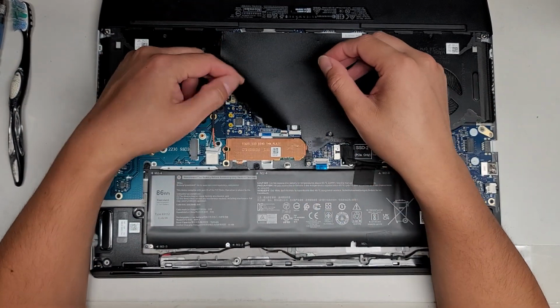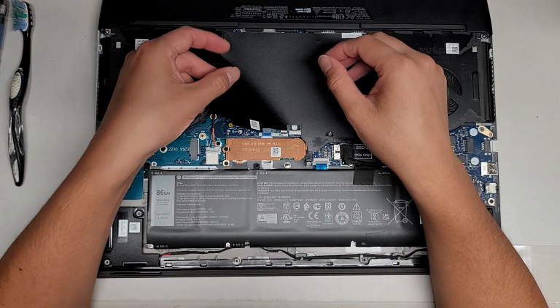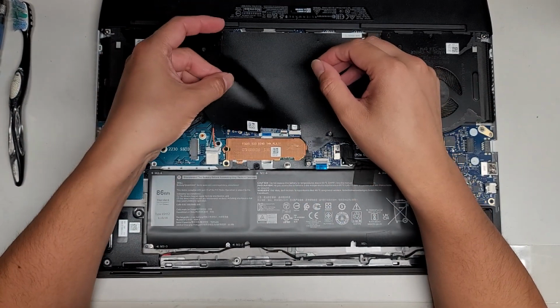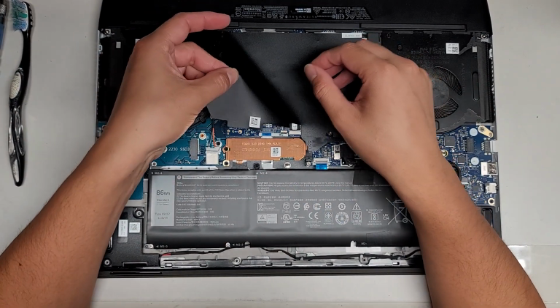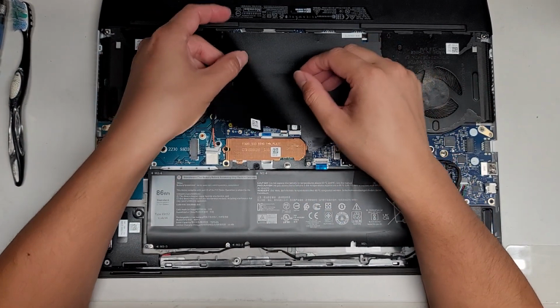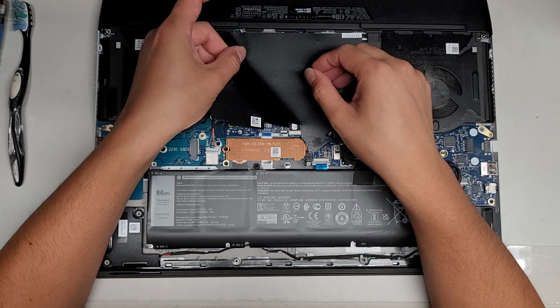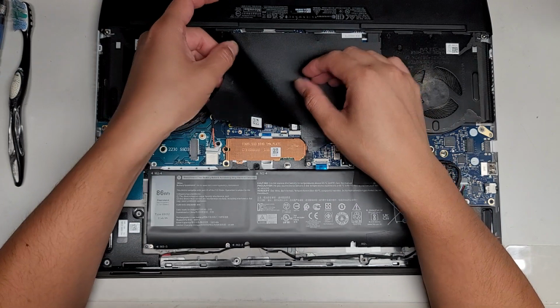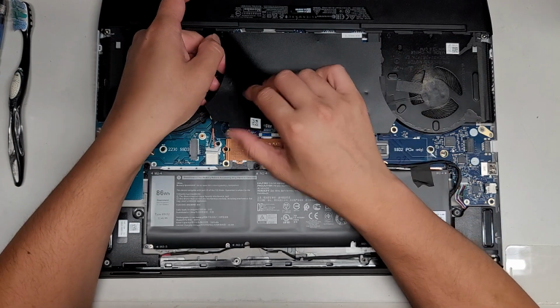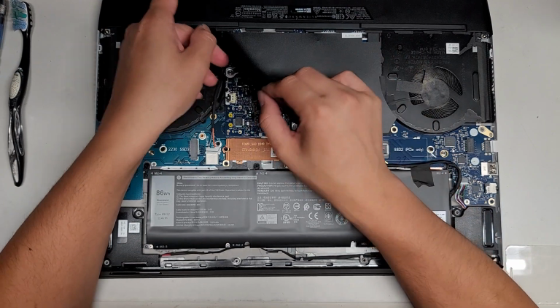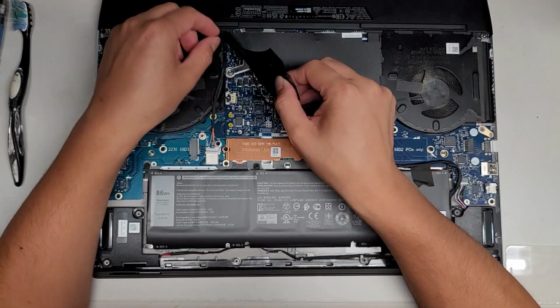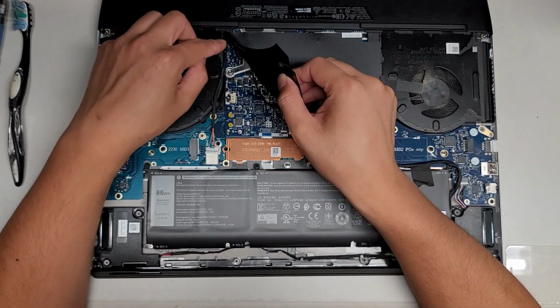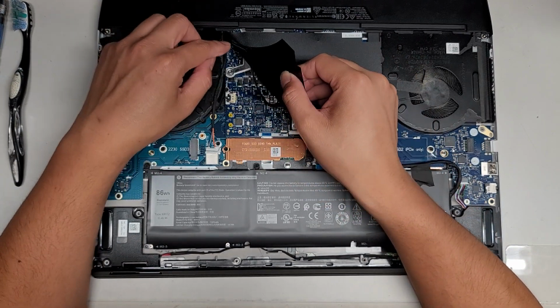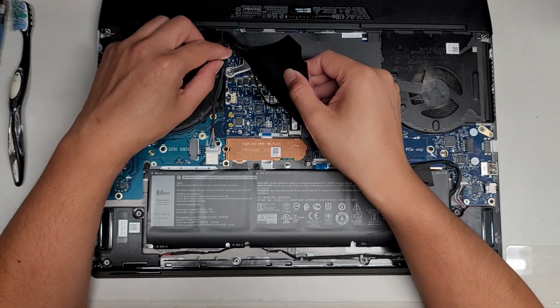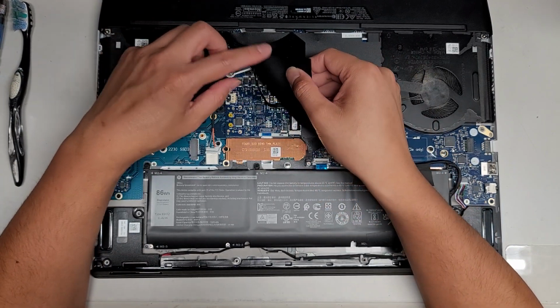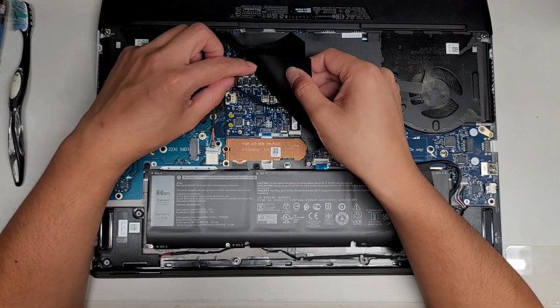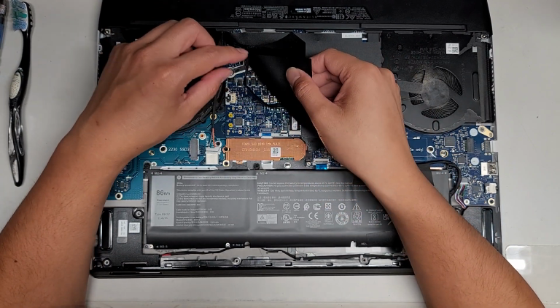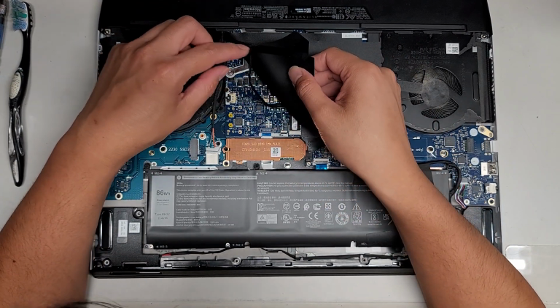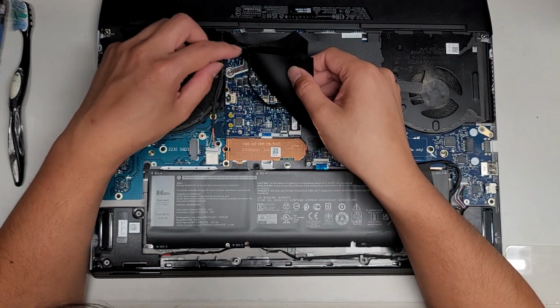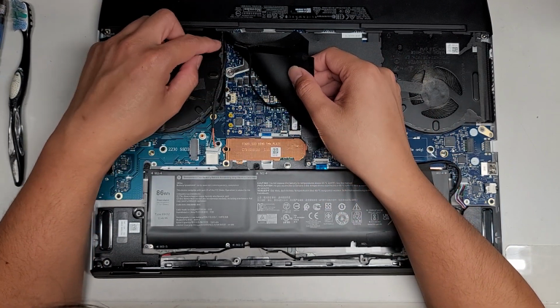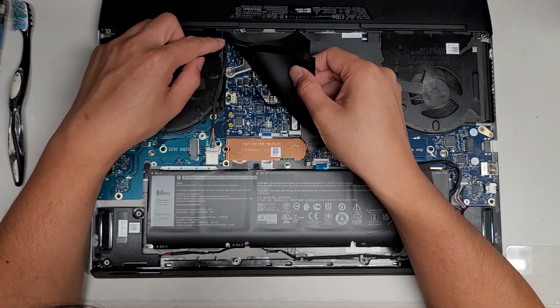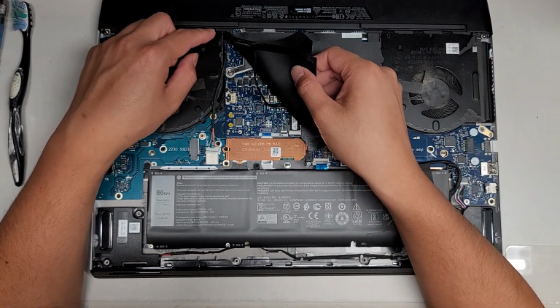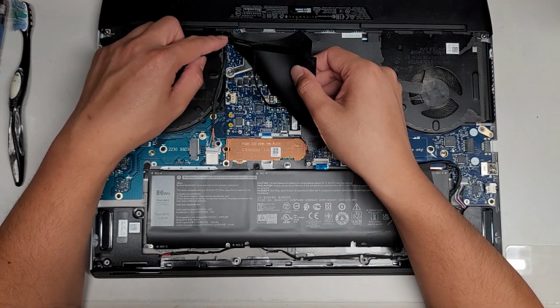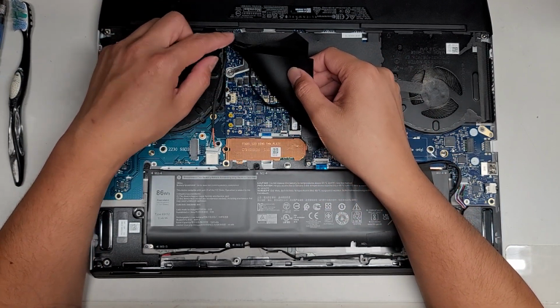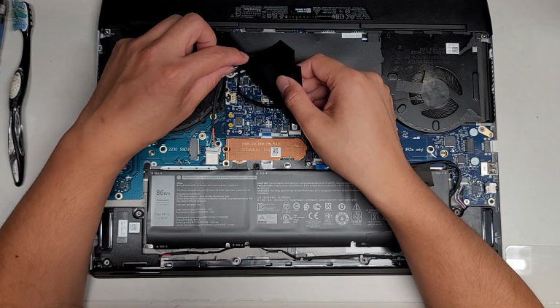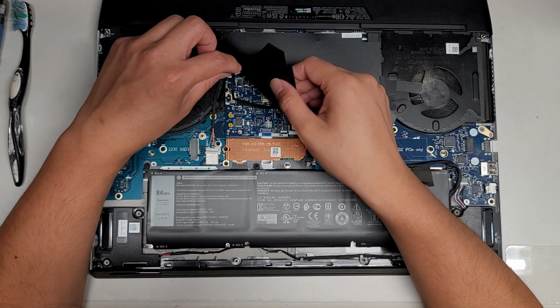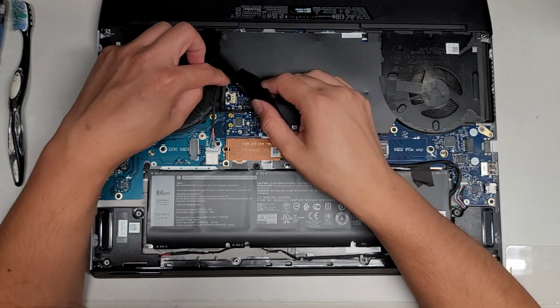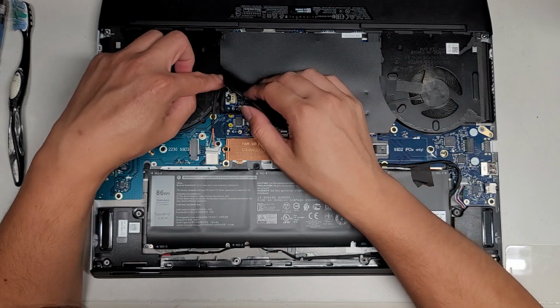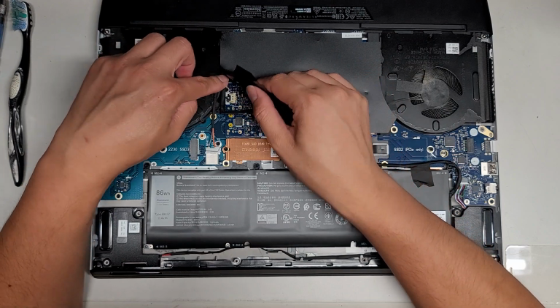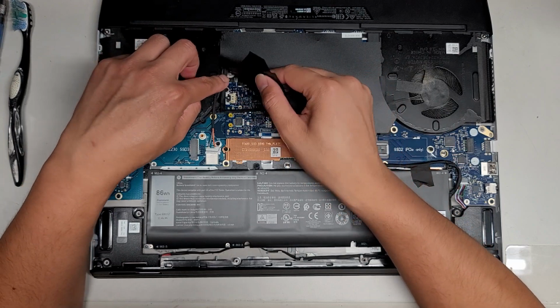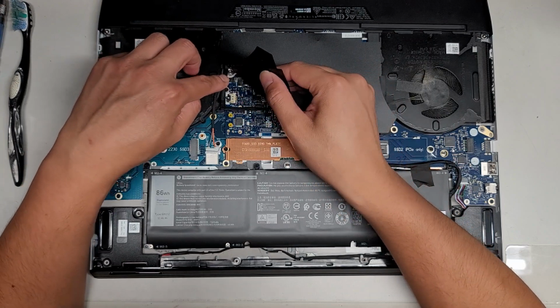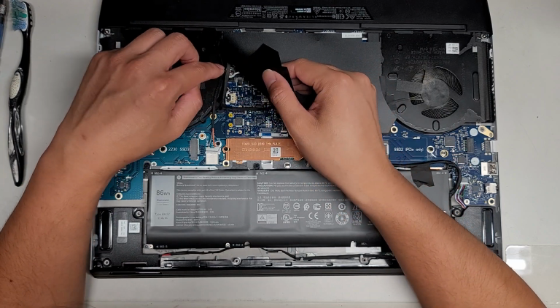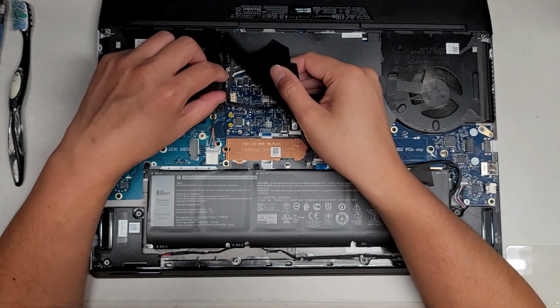Let's see what's under here. I don't want to mess this thing up. There are all these cables attached to this adhesive - that's pretty weird.